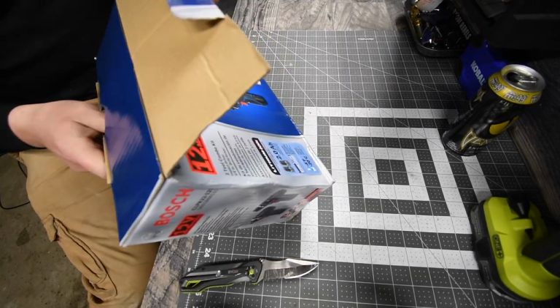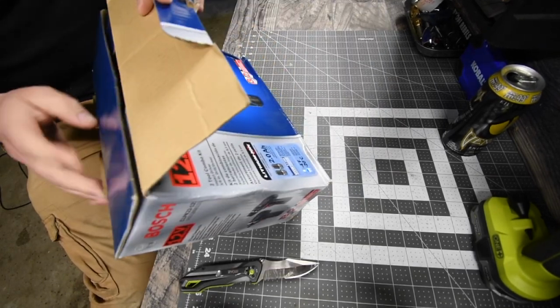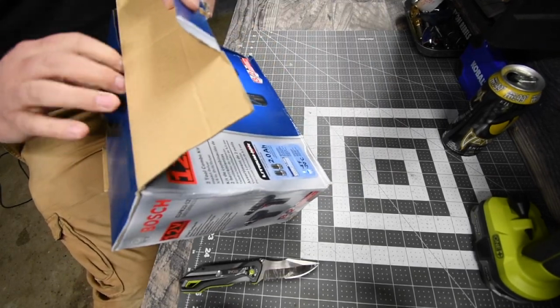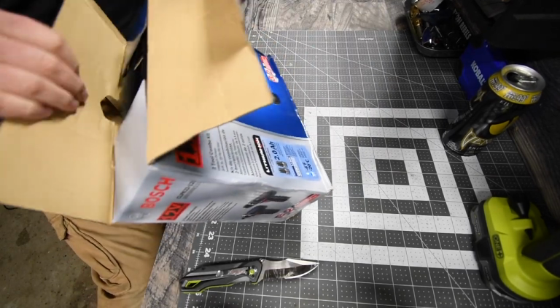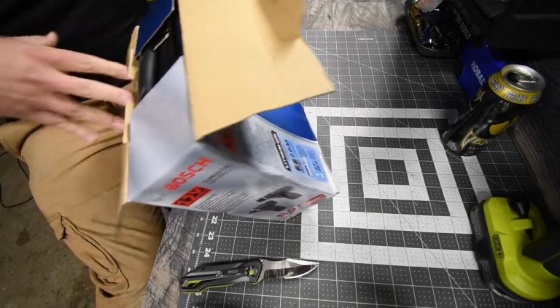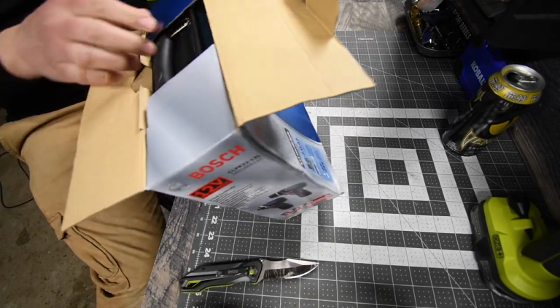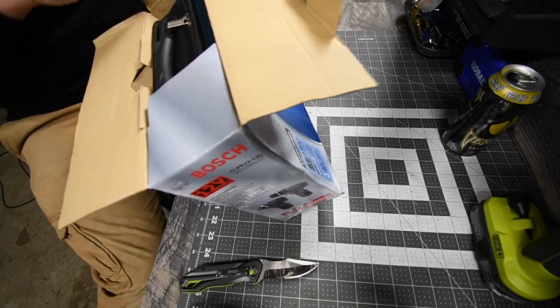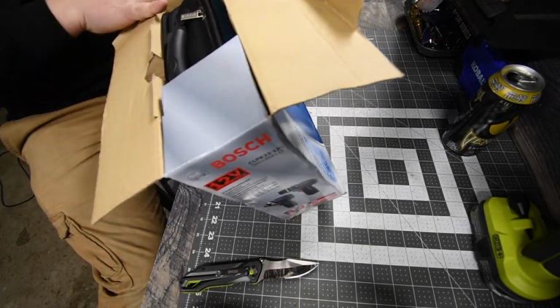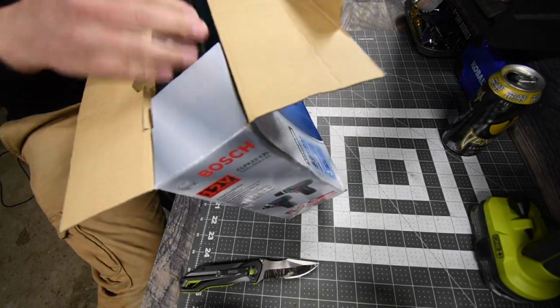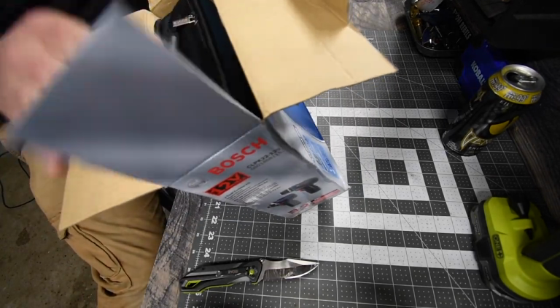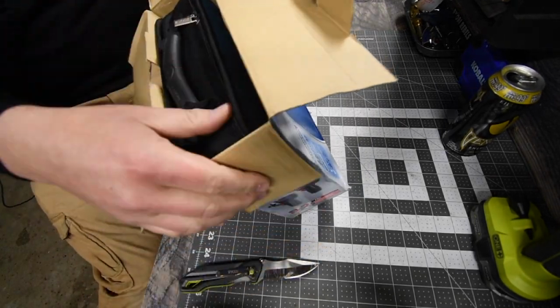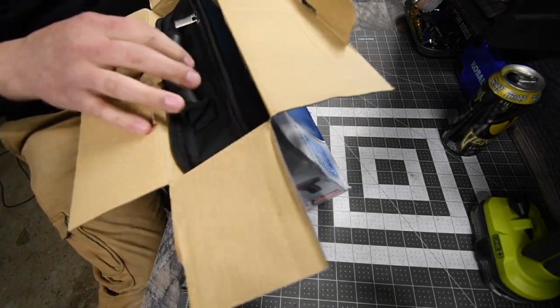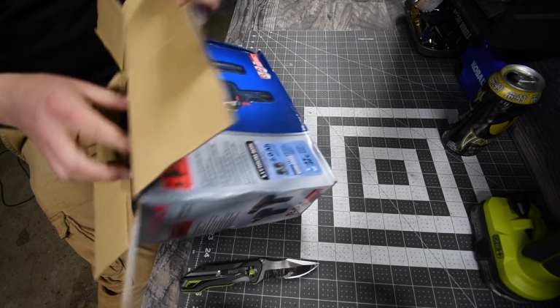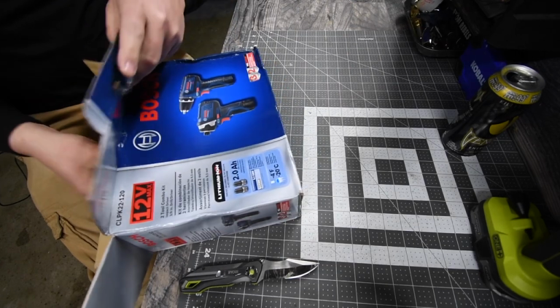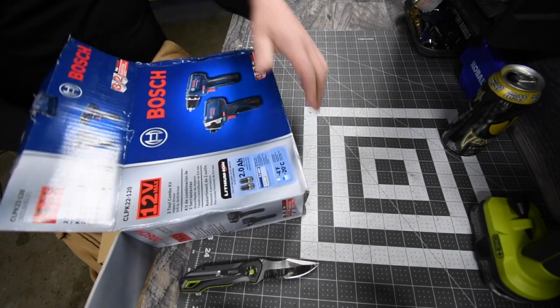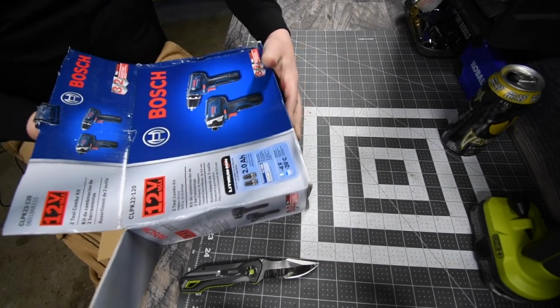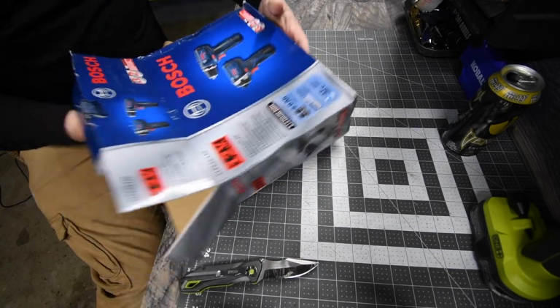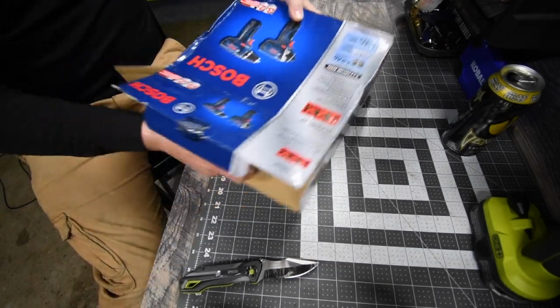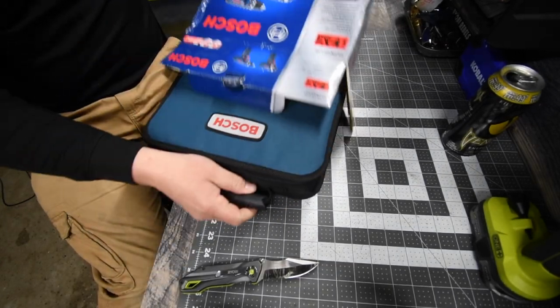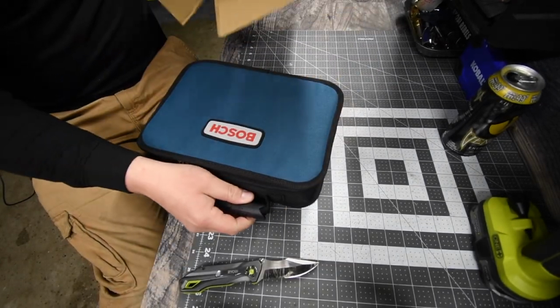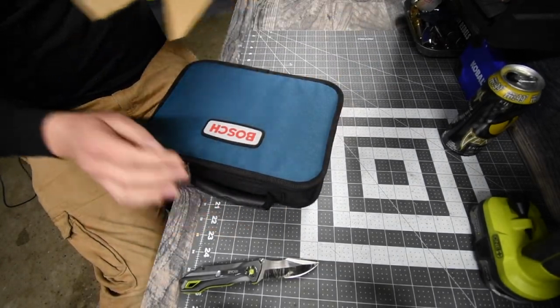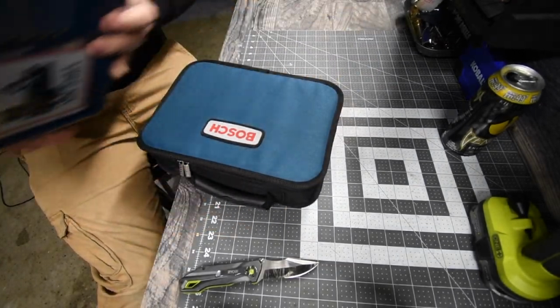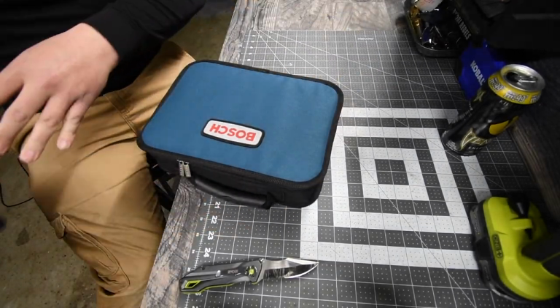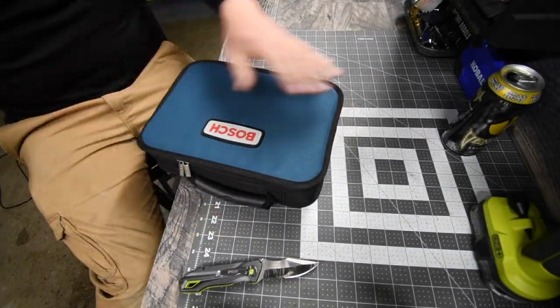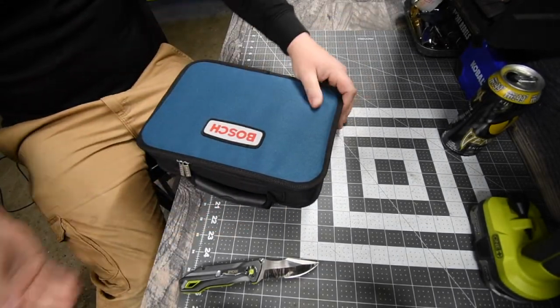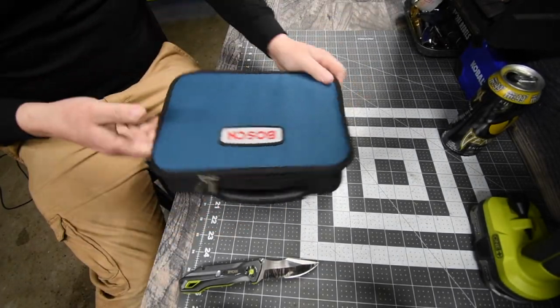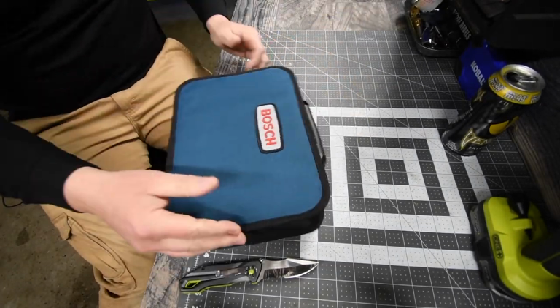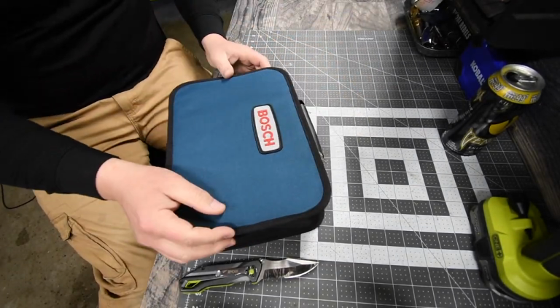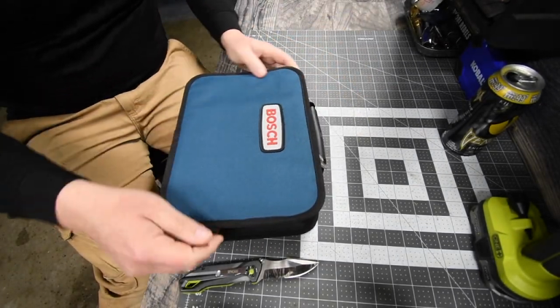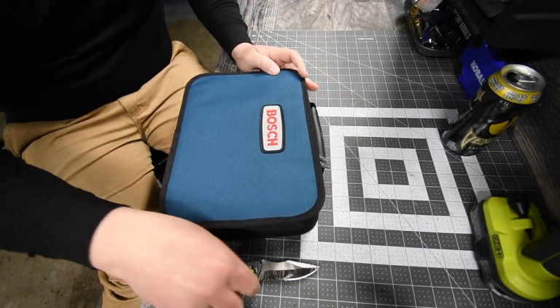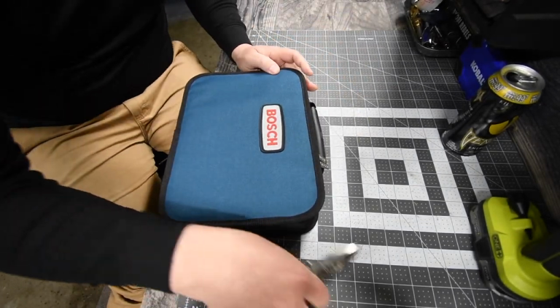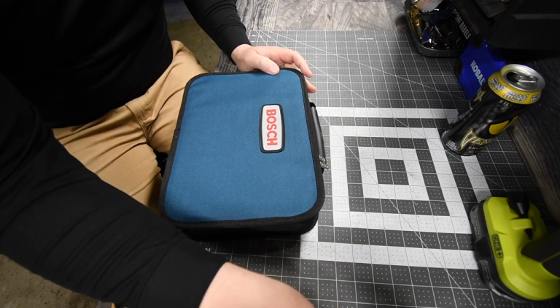It comes with a bag — excellent. I do want a Bosch bag, so now I got one. I like that bag.